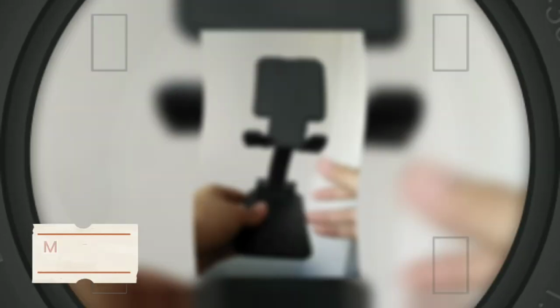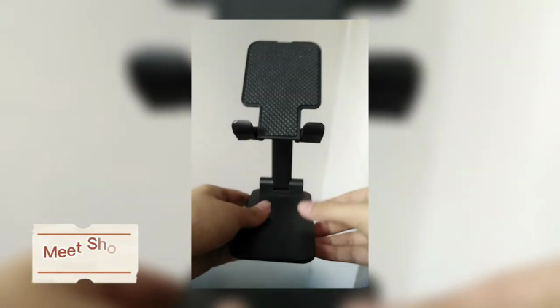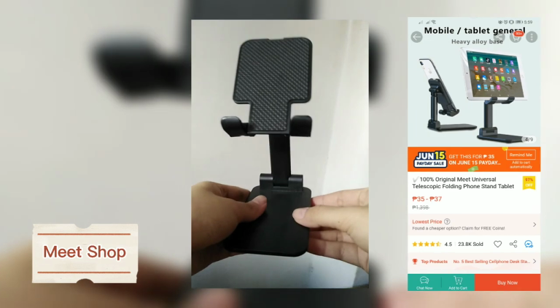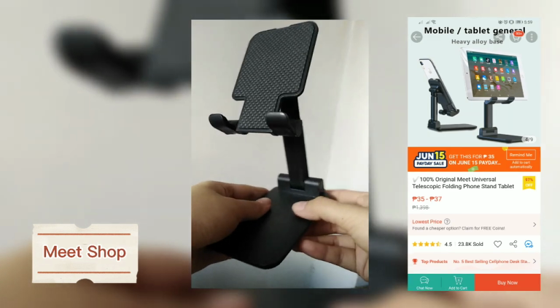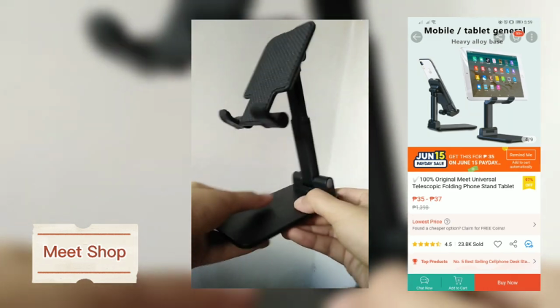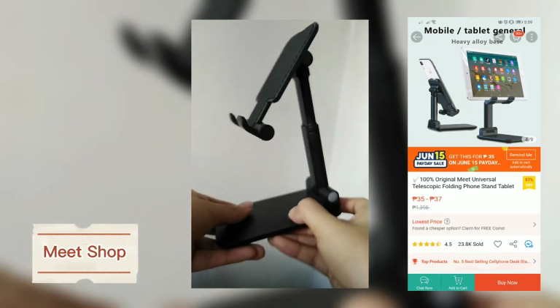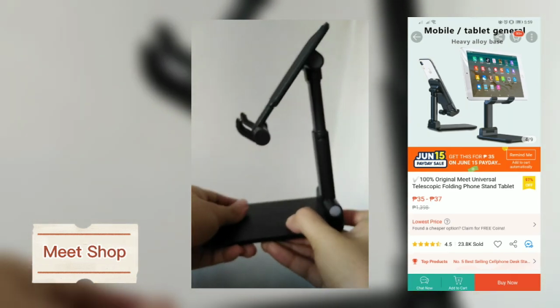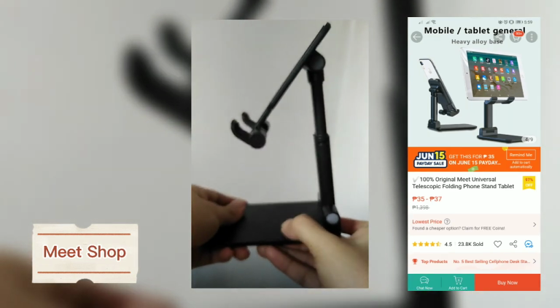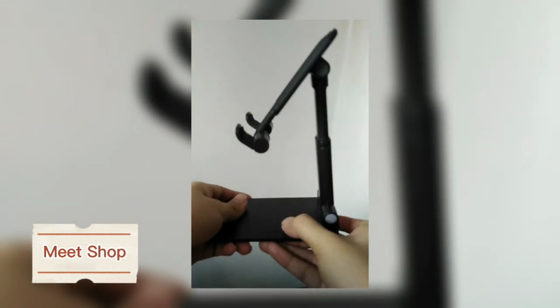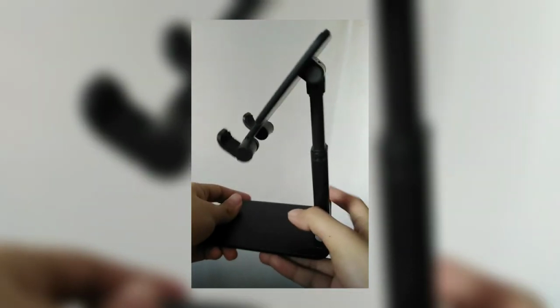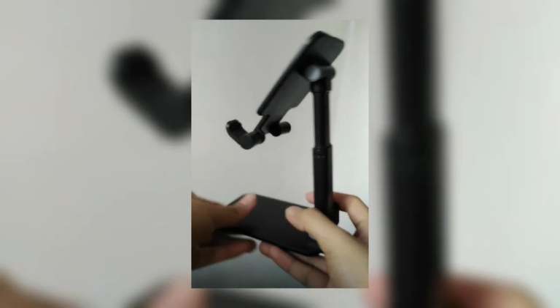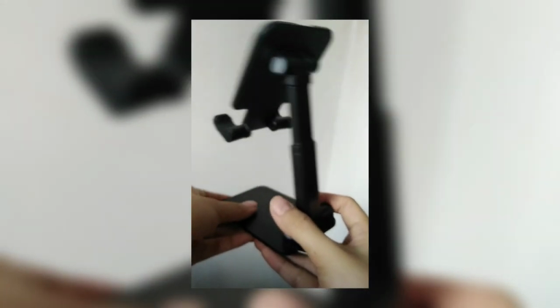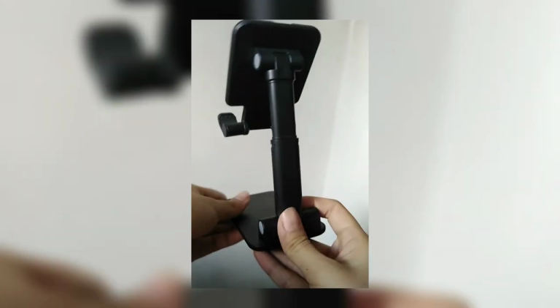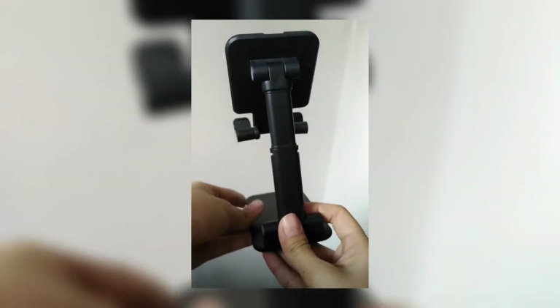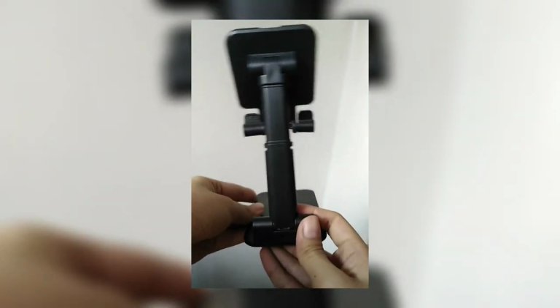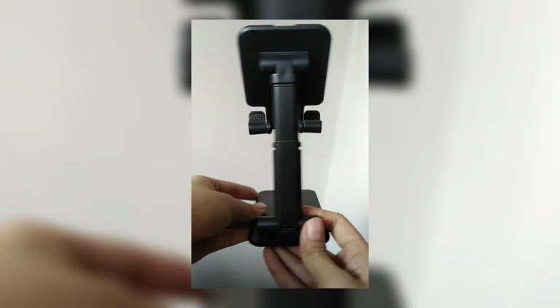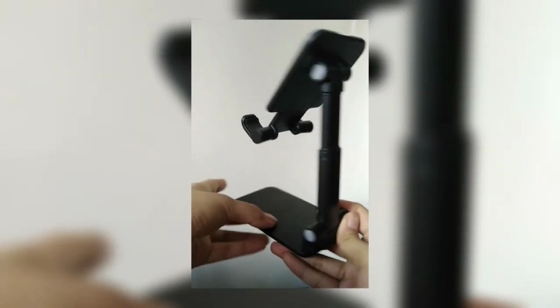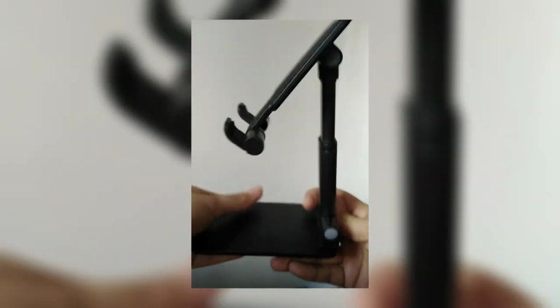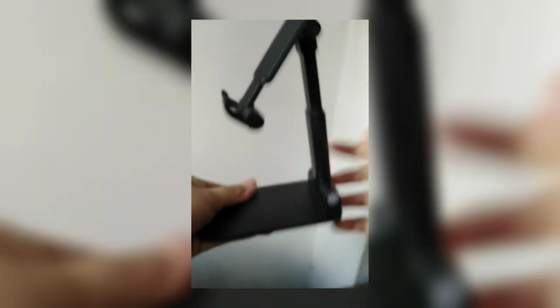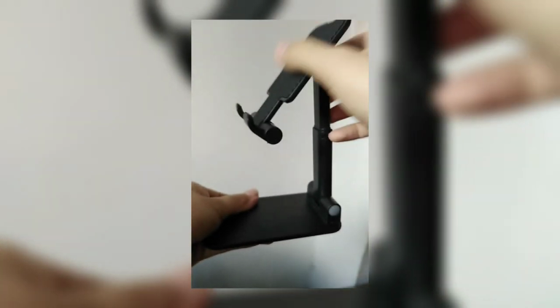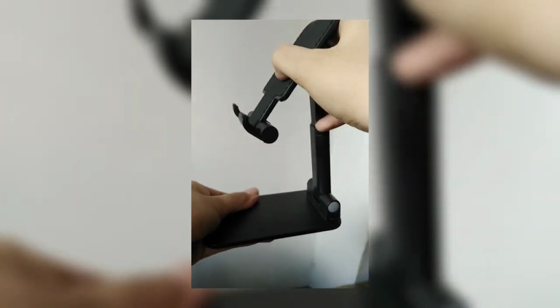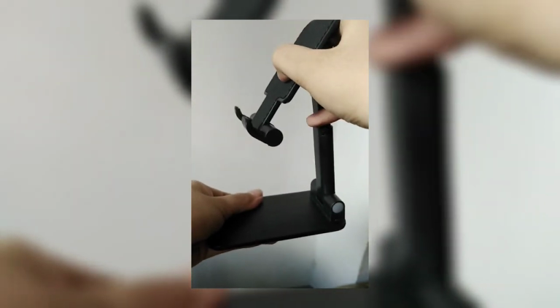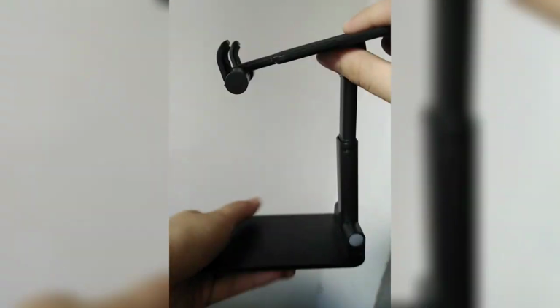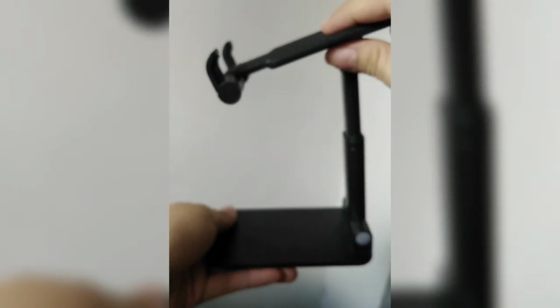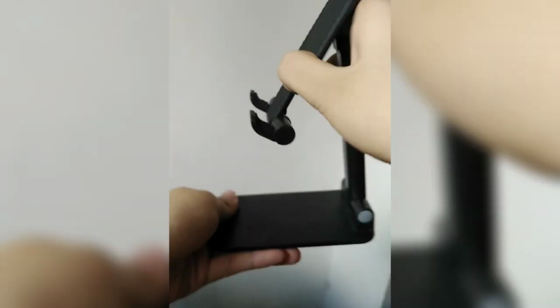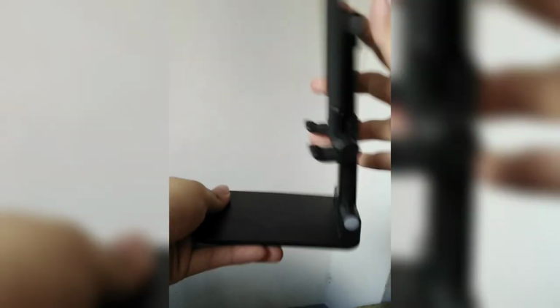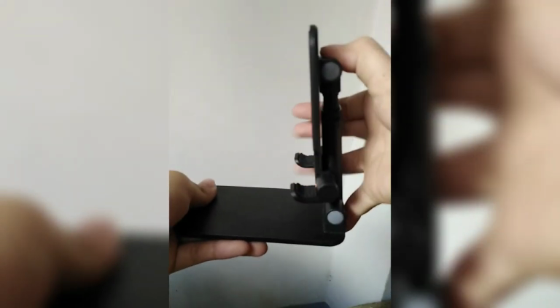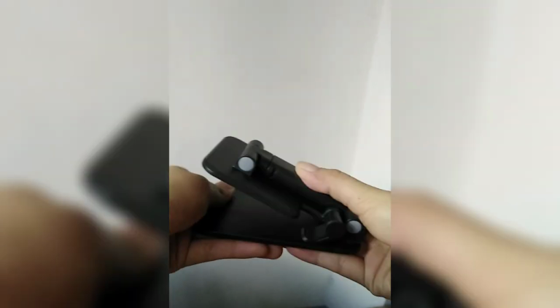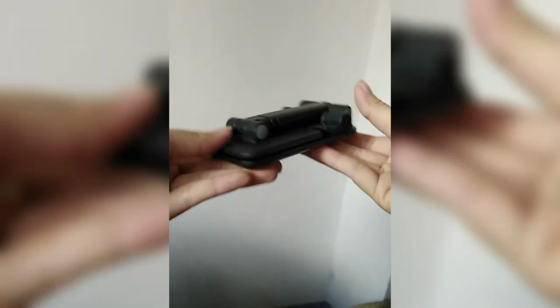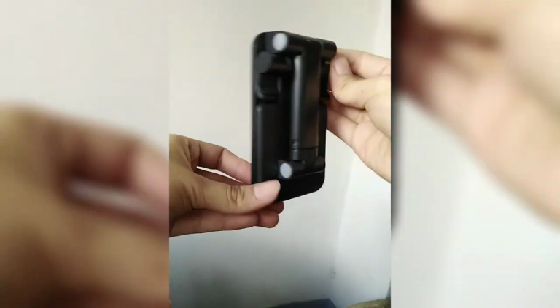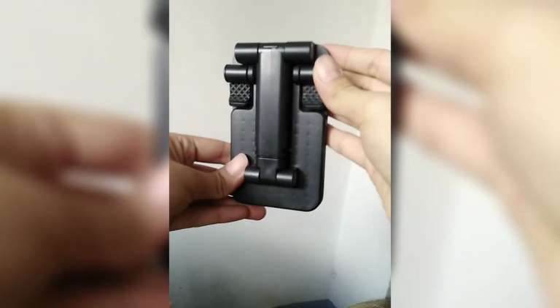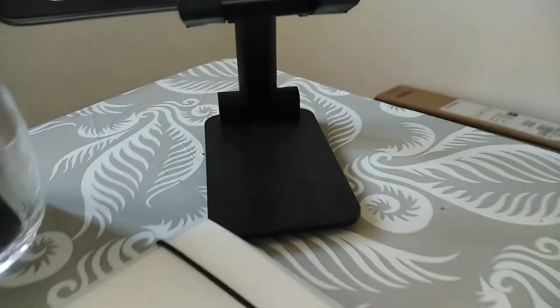The next item is a phone stand from Me Shop. I got this for only 36 pesos, and what's good about this is it can be folded for easy carriage or storage.